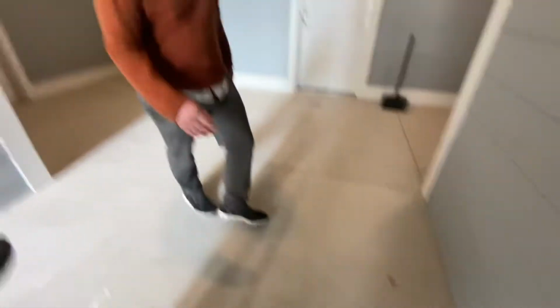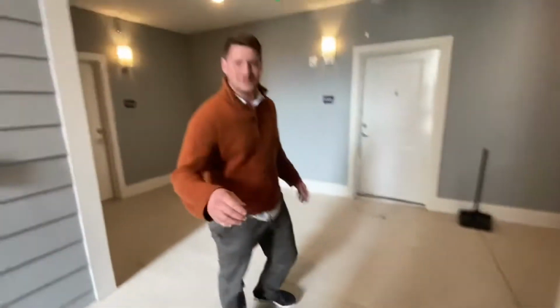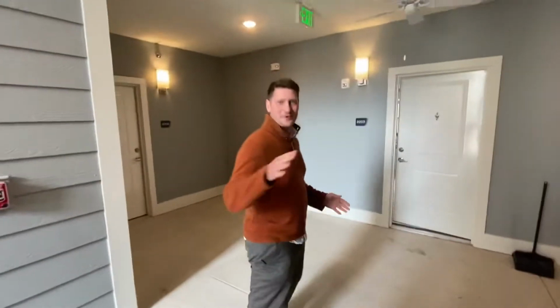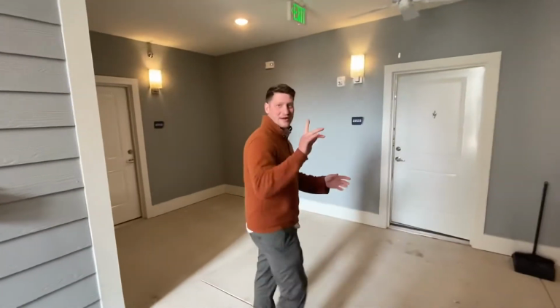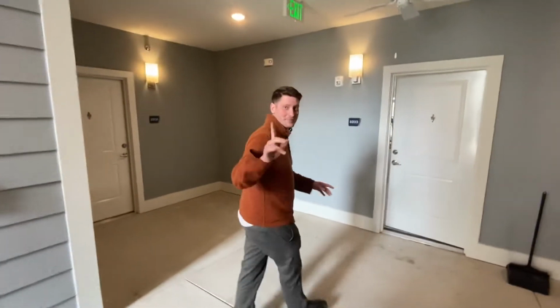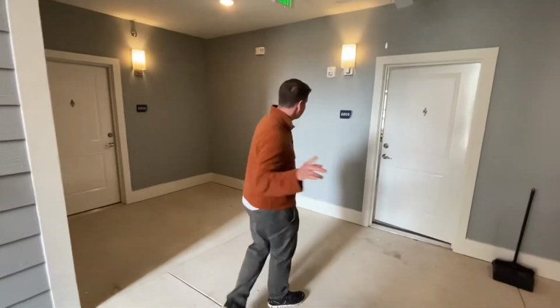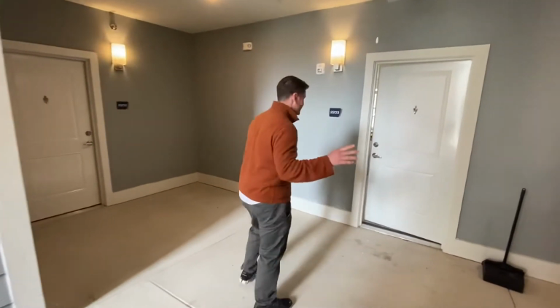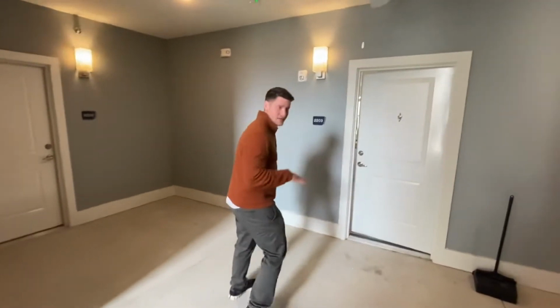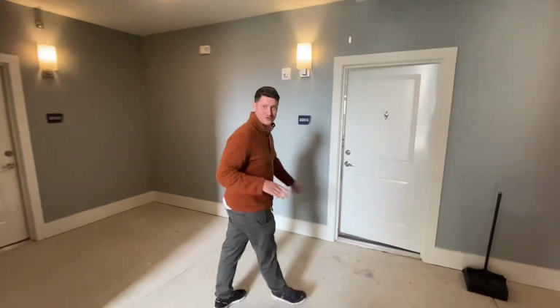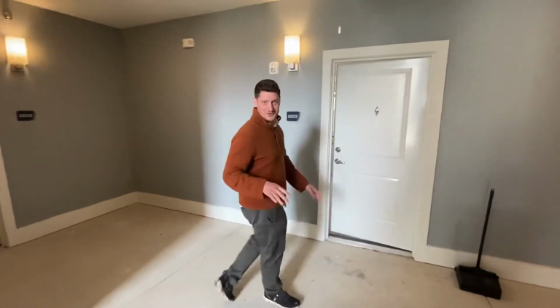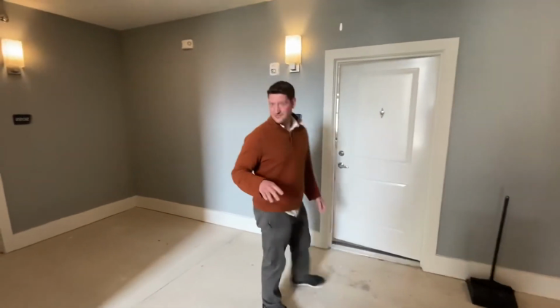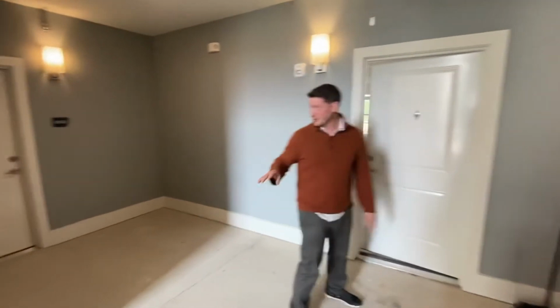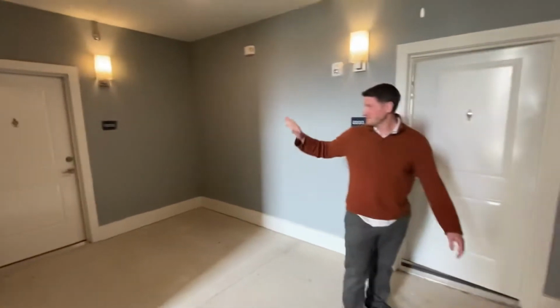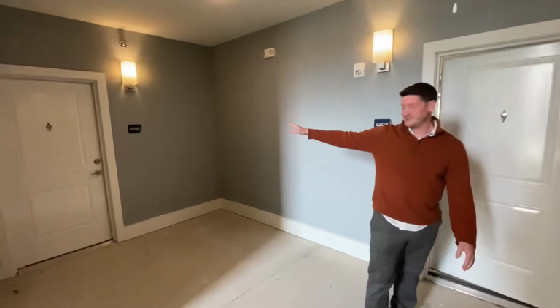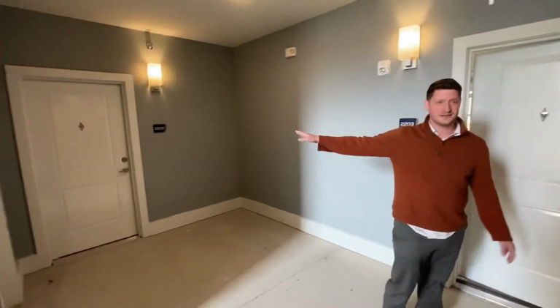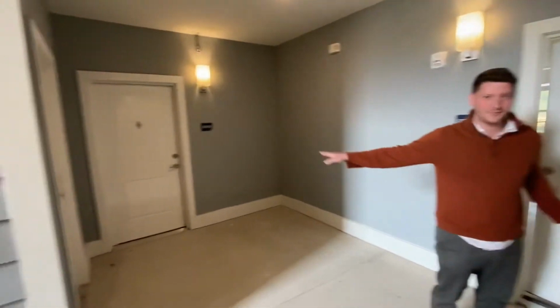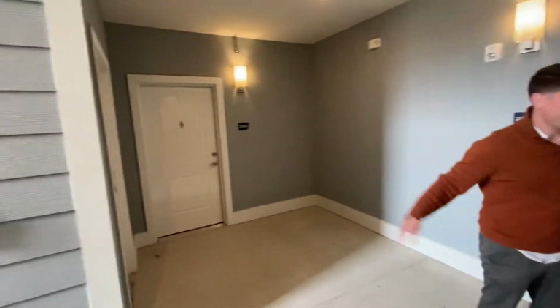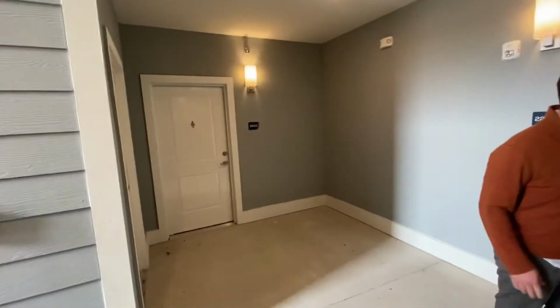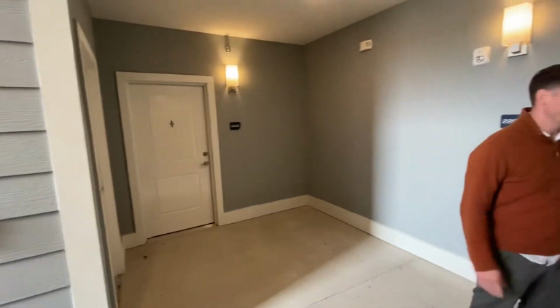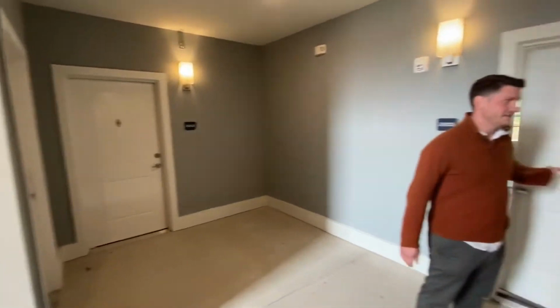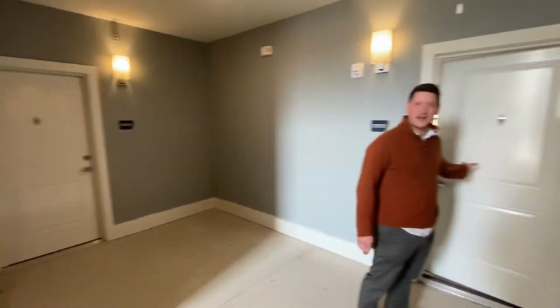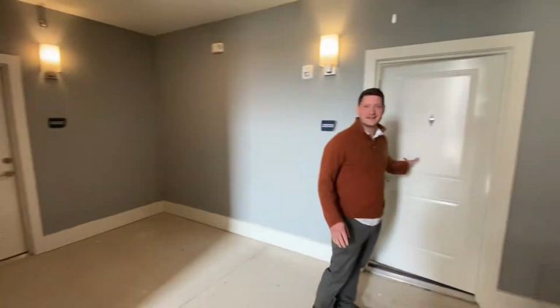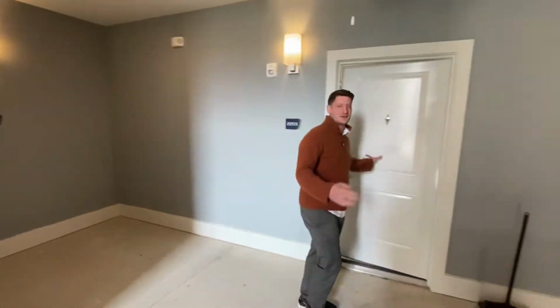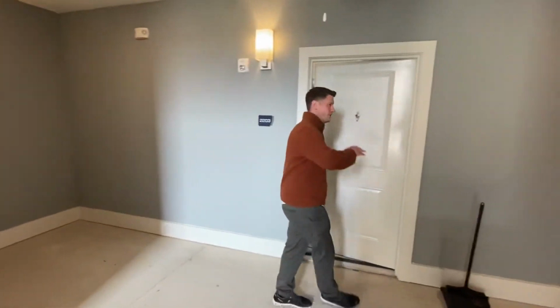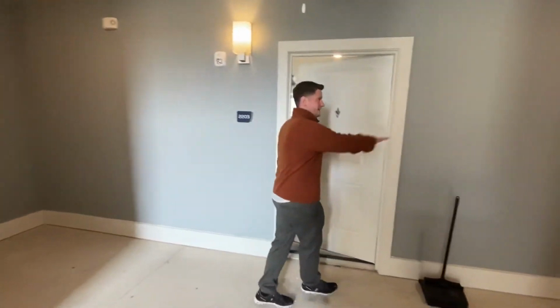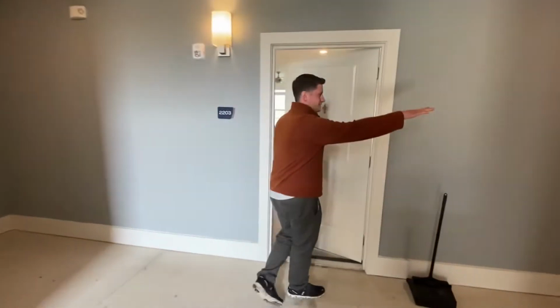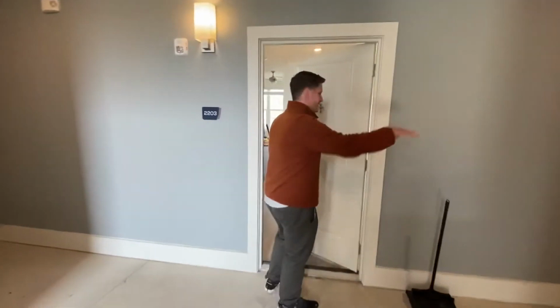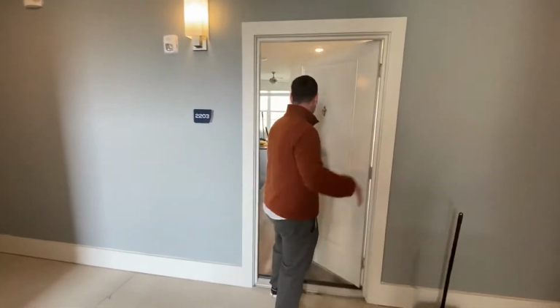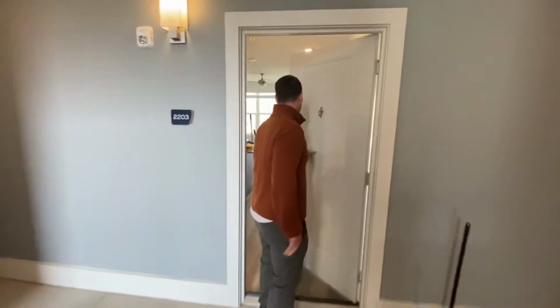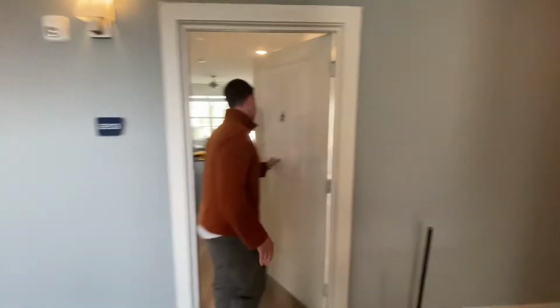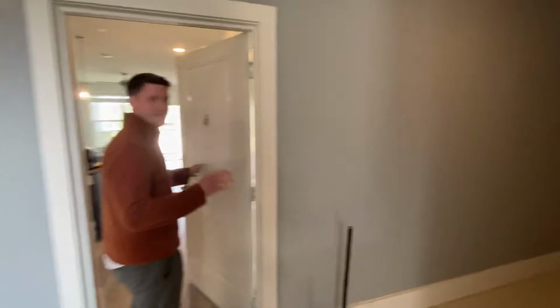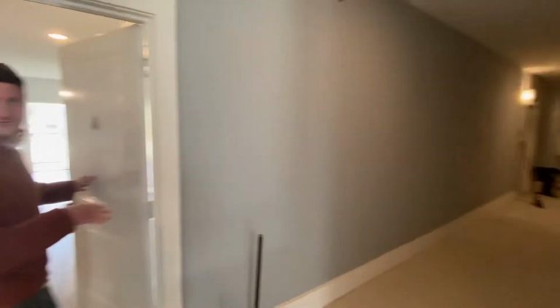We've got one person that's already moved in on this floor. That unit has been cleaned already. We're cleaning out the rest of them on this floor.